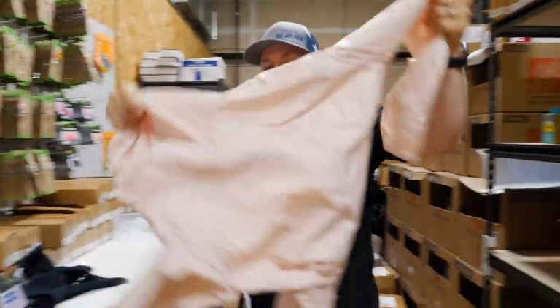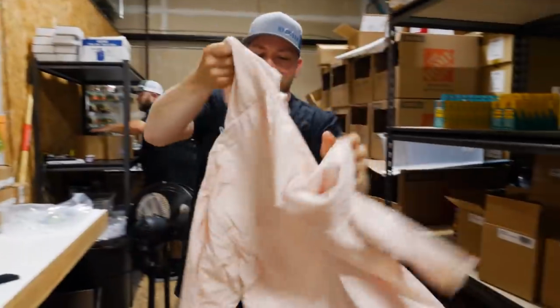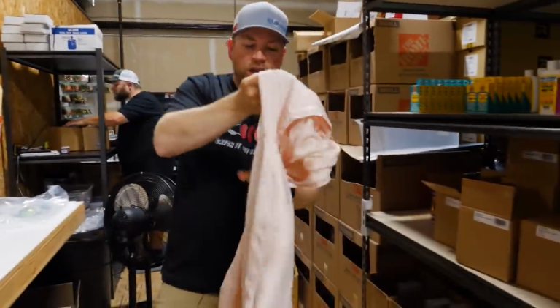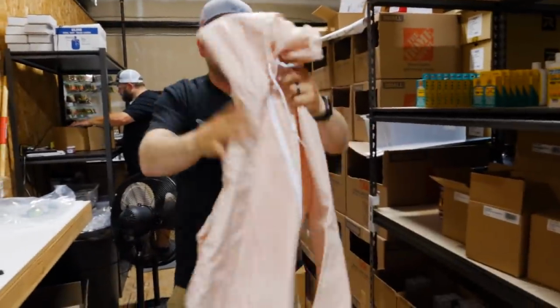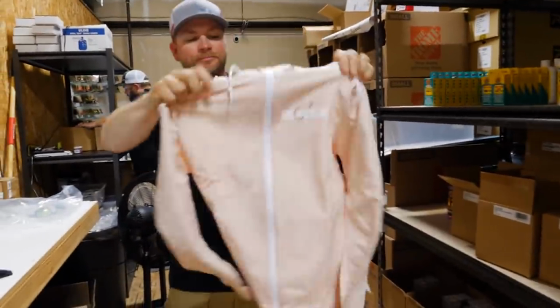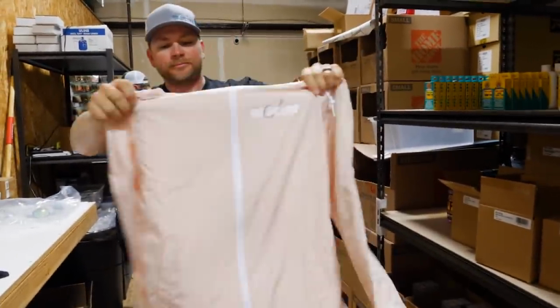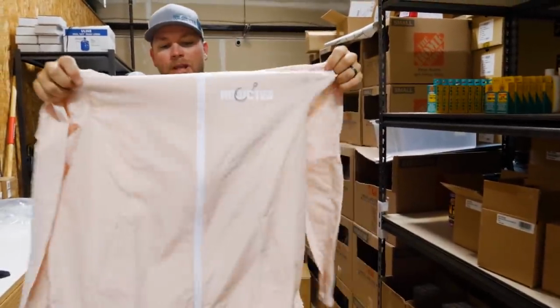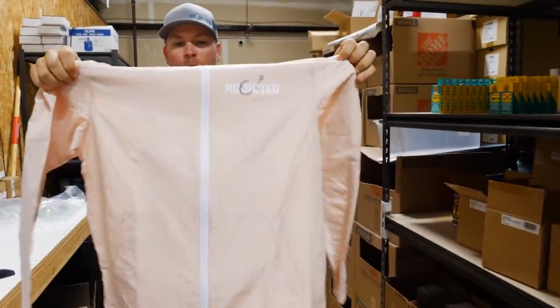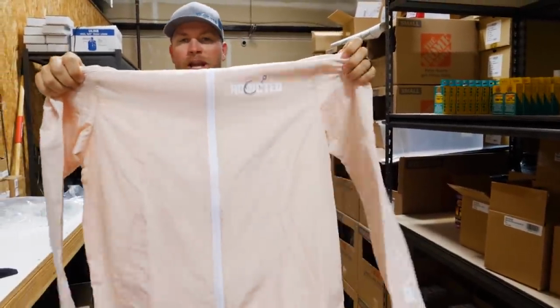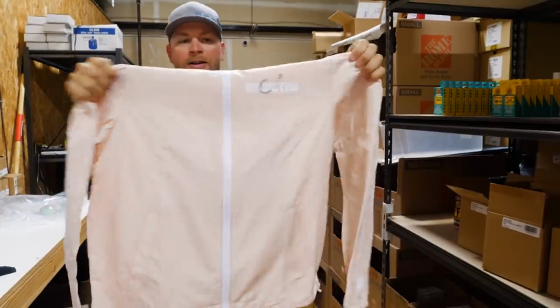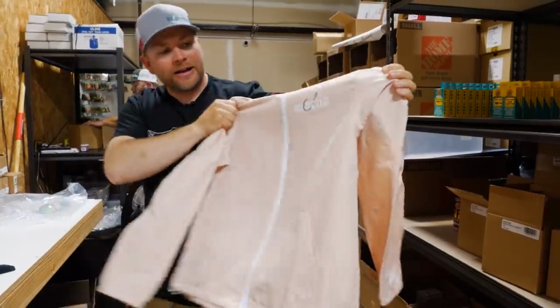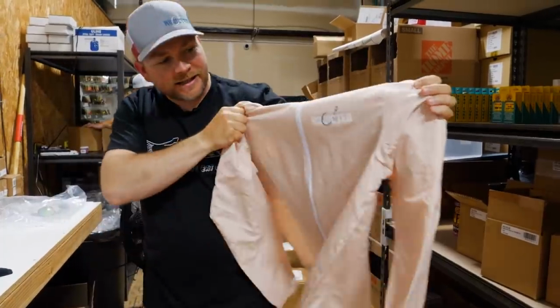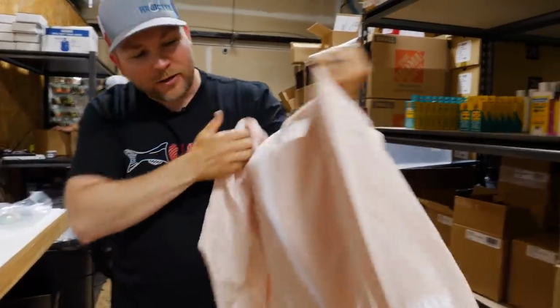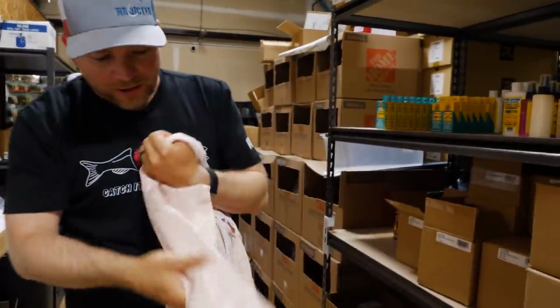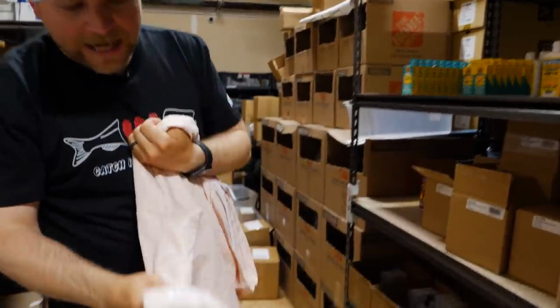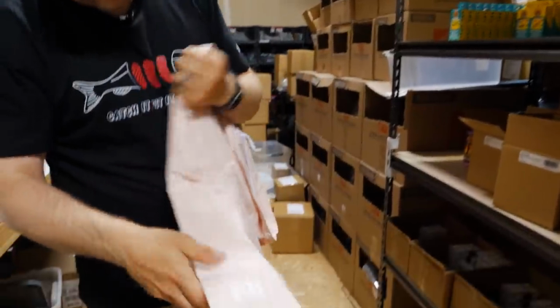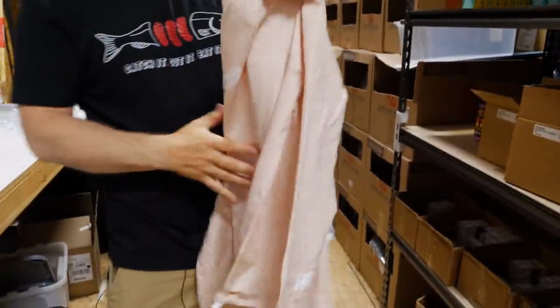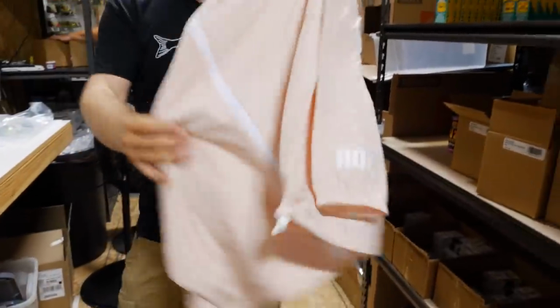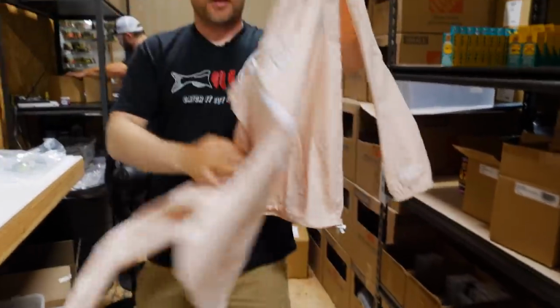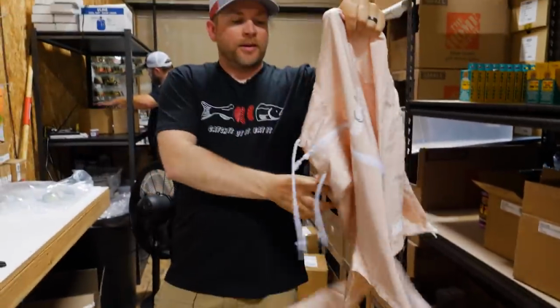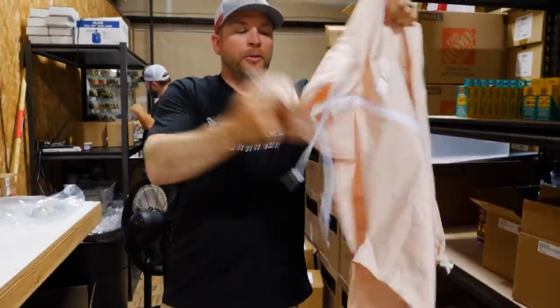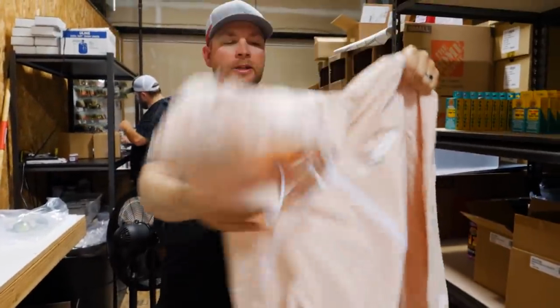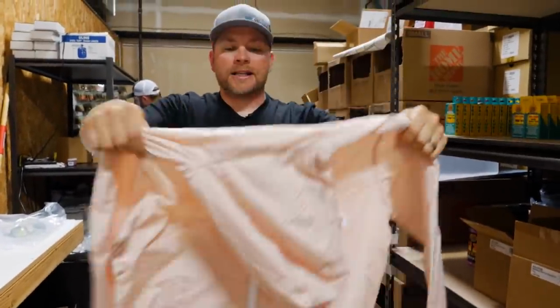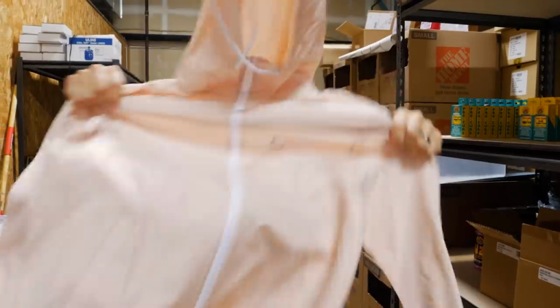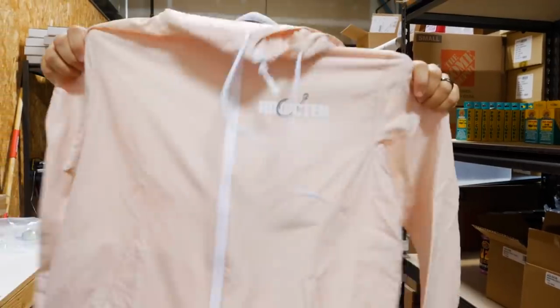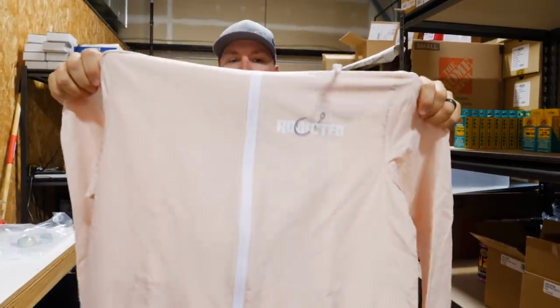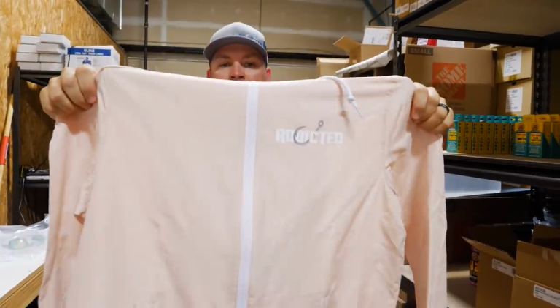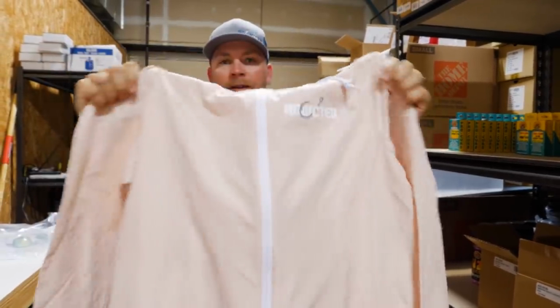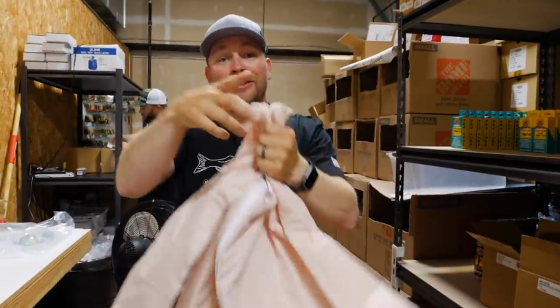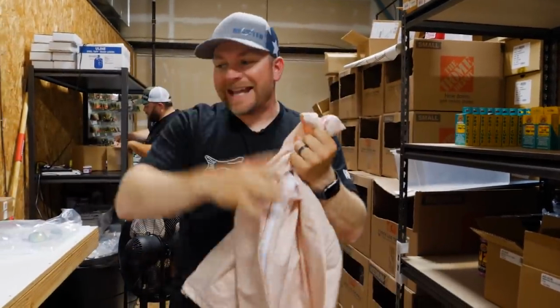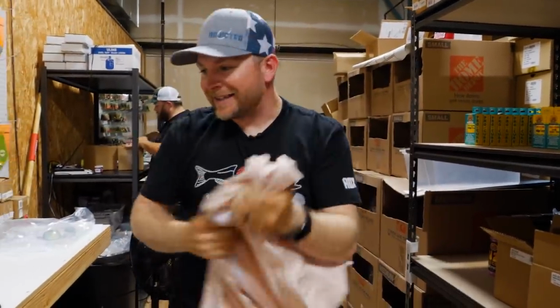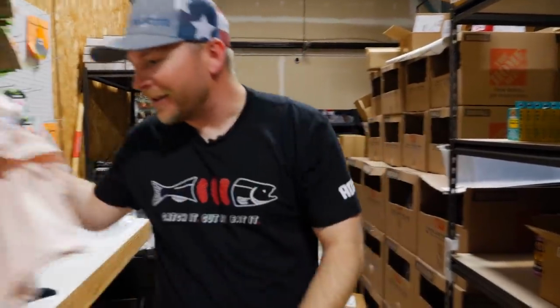We also did a ladies jacket windbreaker. It's got Addicted here on the front, ADX on the sleeve. Really nice color, super high quality for you lady addicts out there.